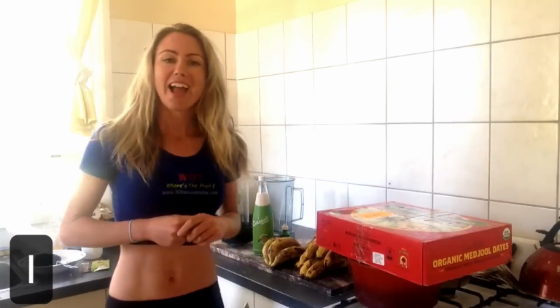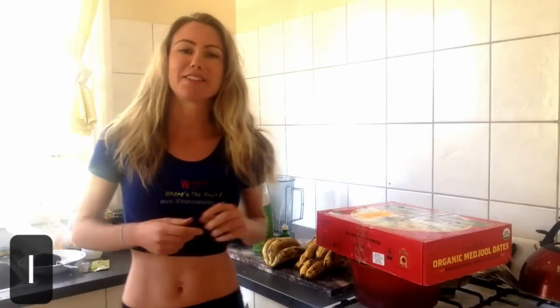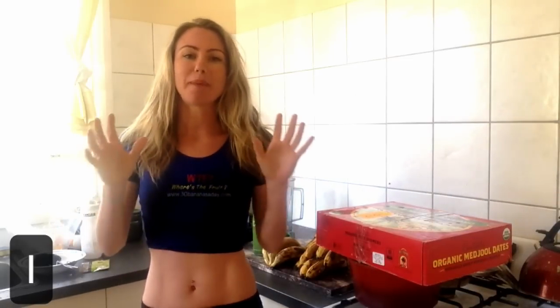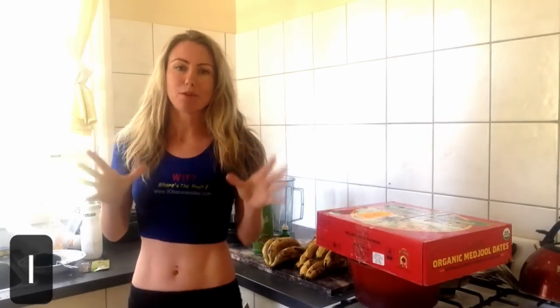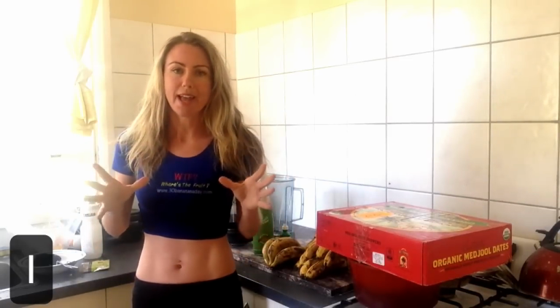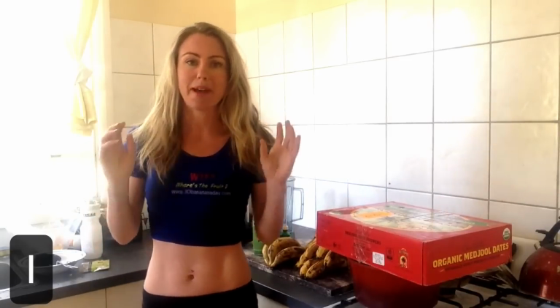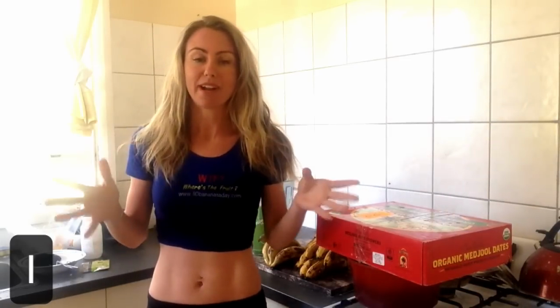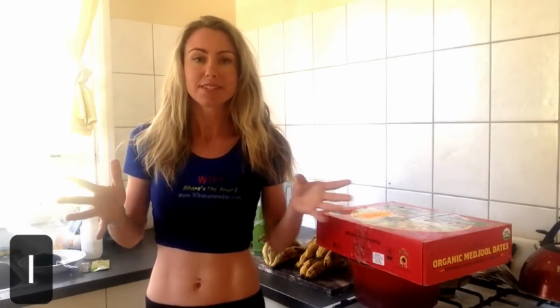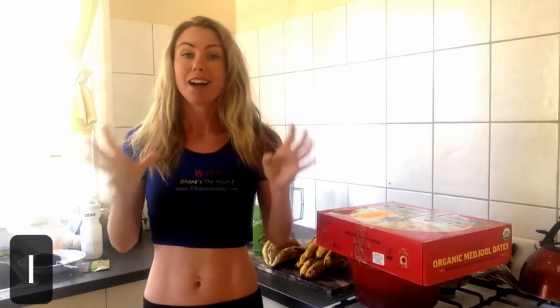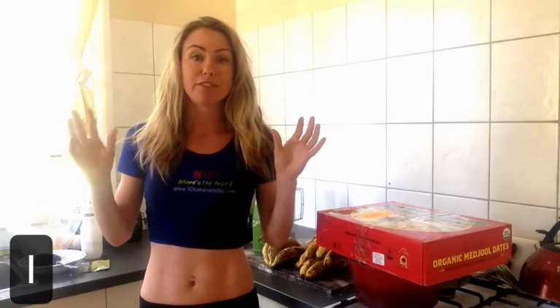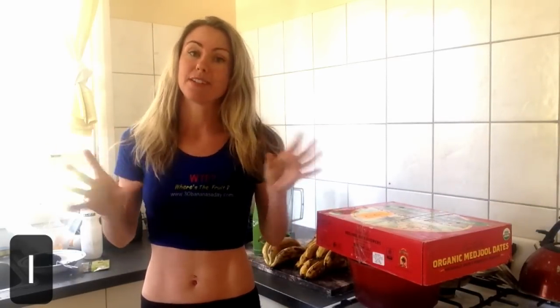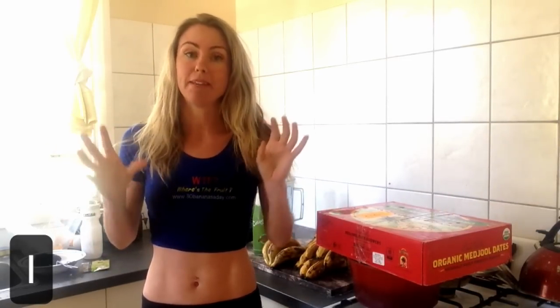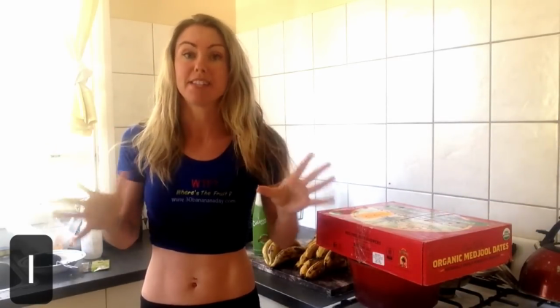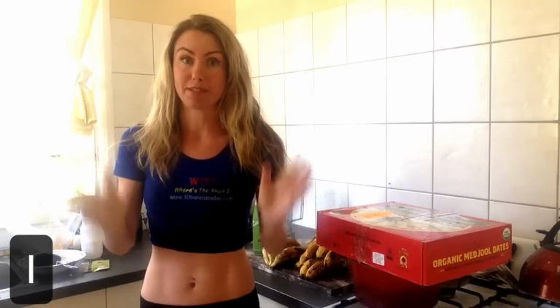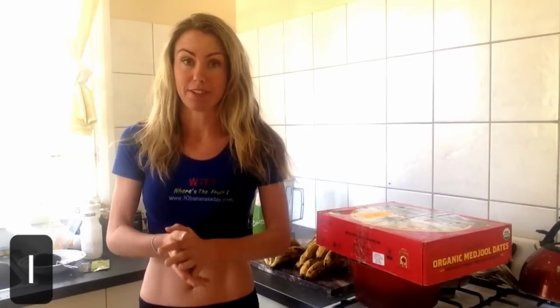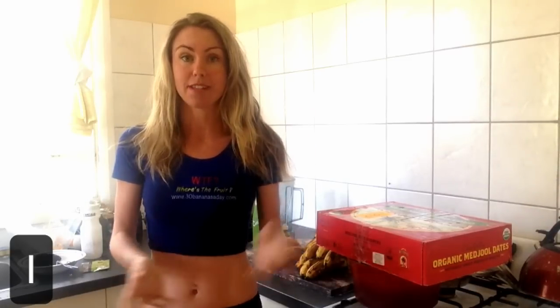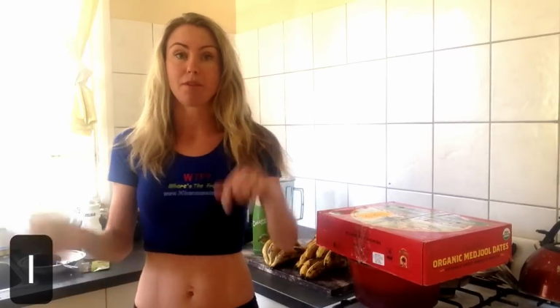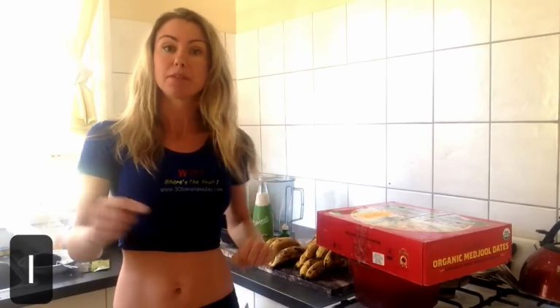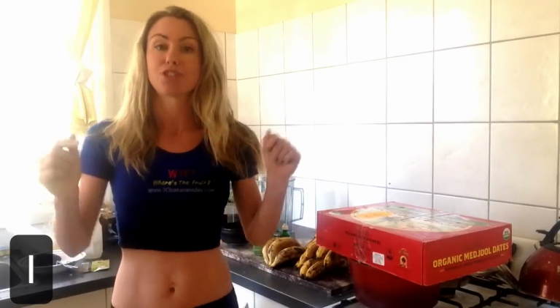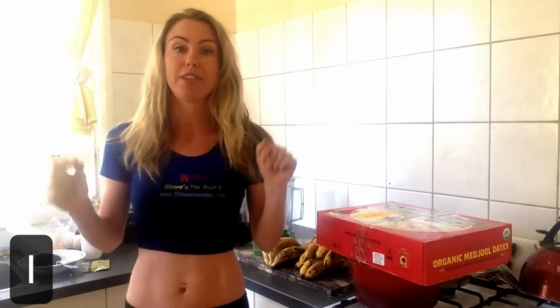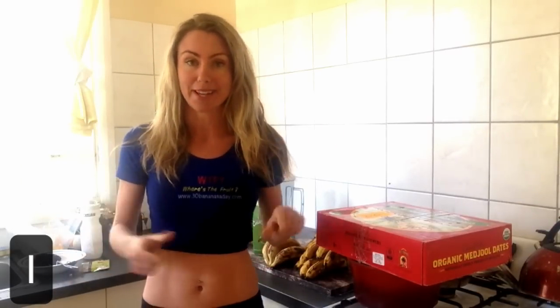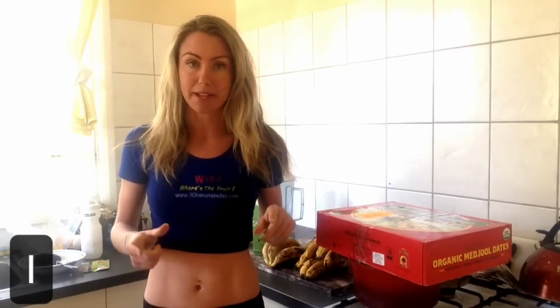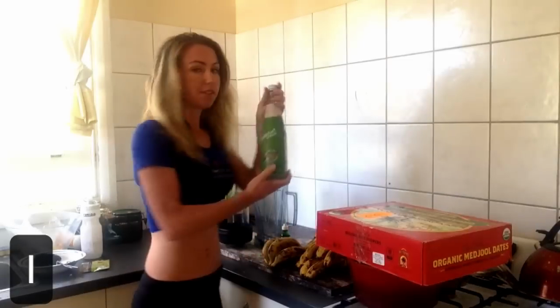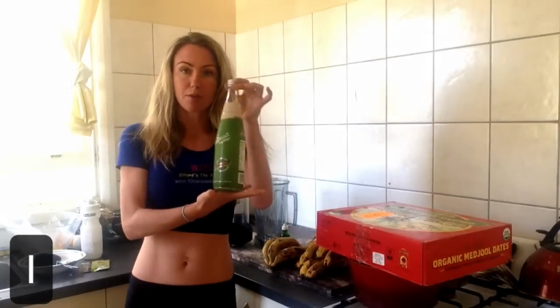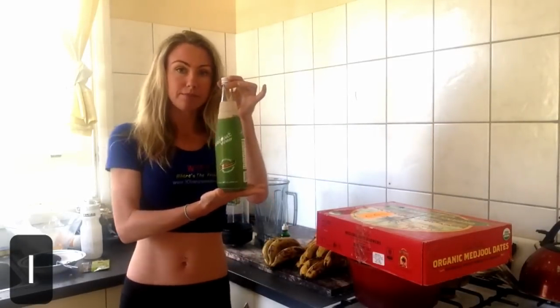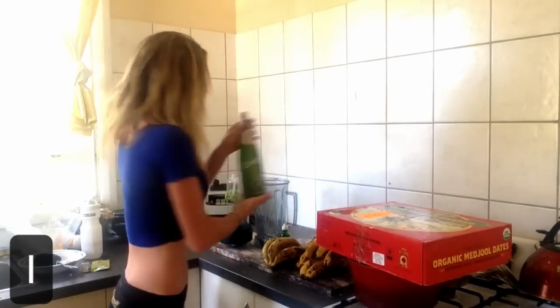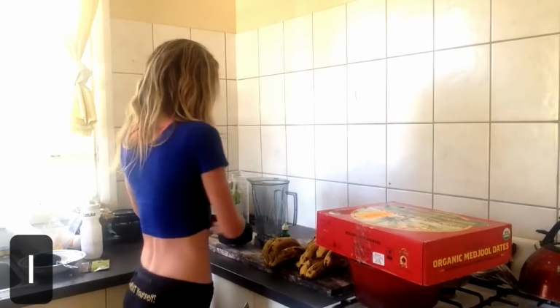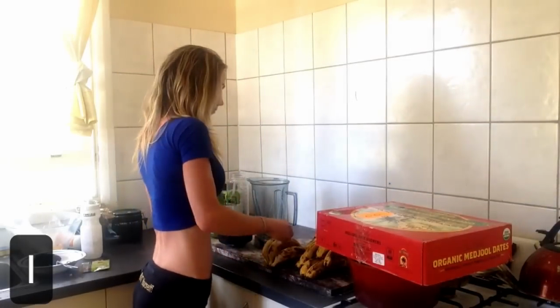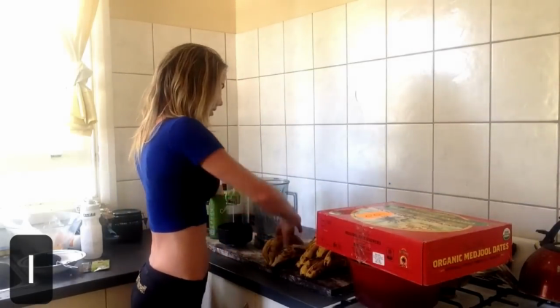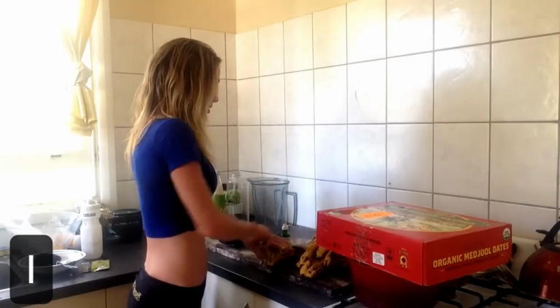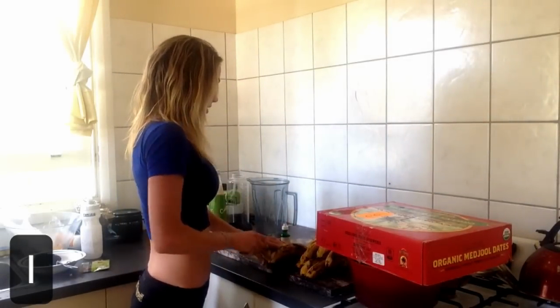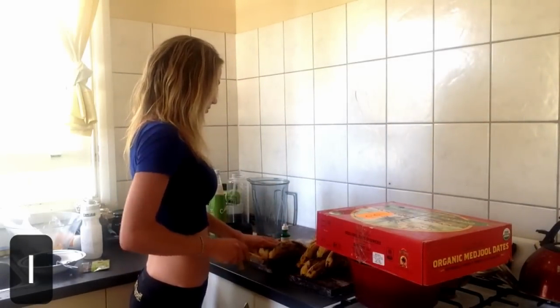Hey fruit bags! I just got back from my run and I'm about to have breakfast. I'm going to go for 15 to 20 bananas for this breakfast. I'm going to peel them all and show you them going into the blender. I've got some coconut water — I'm going to put that in there. Let's do it.